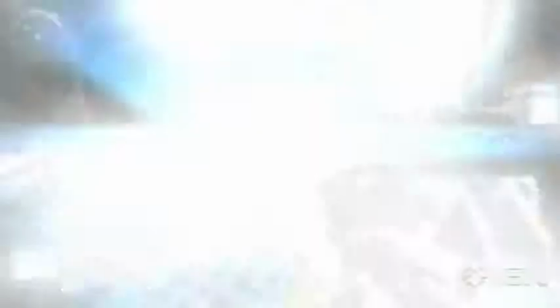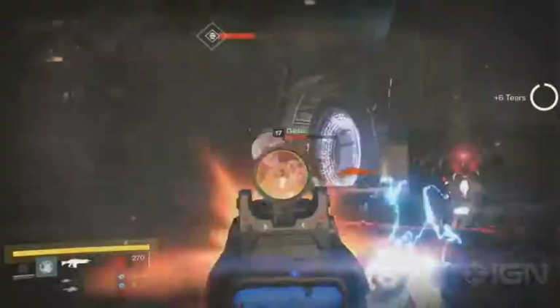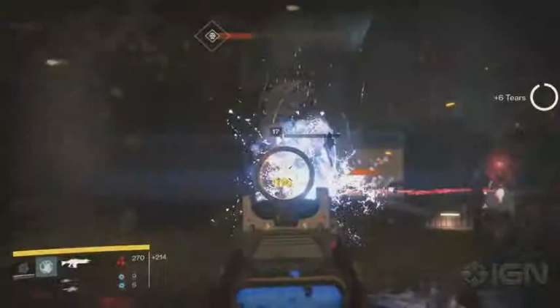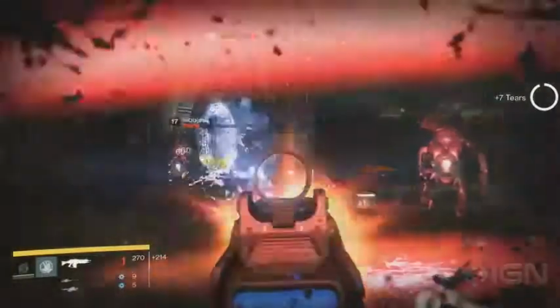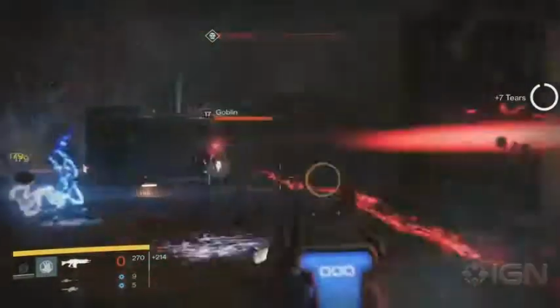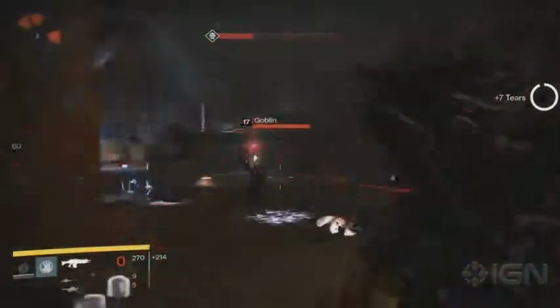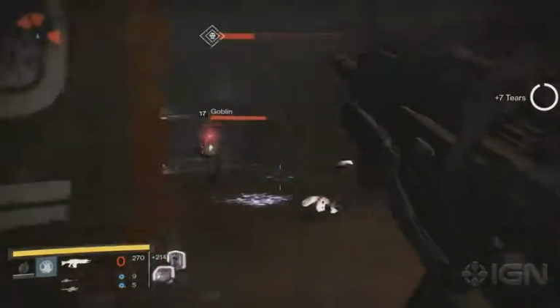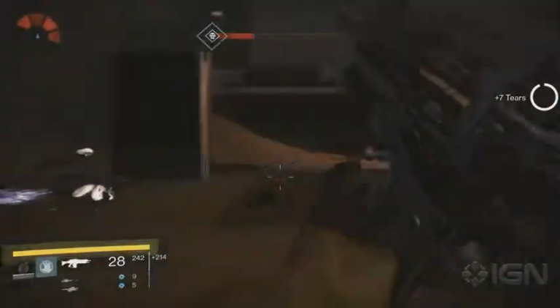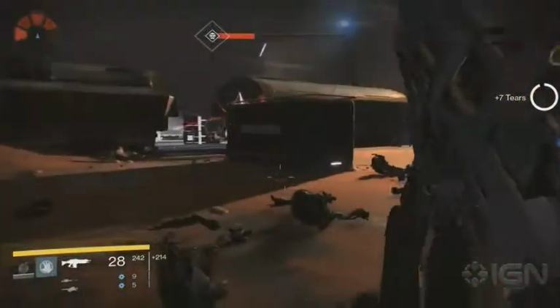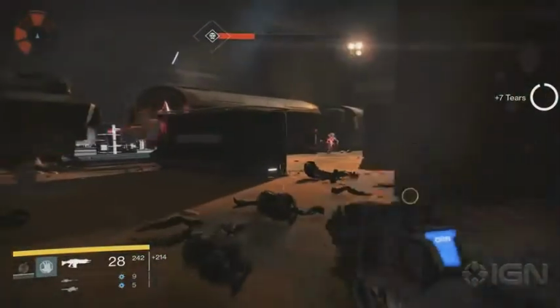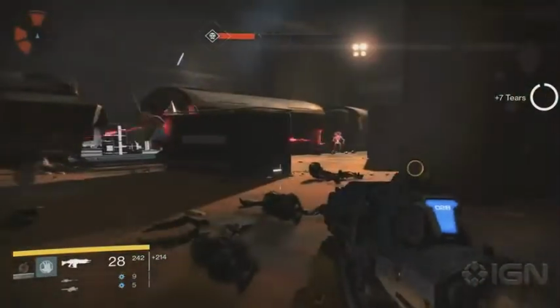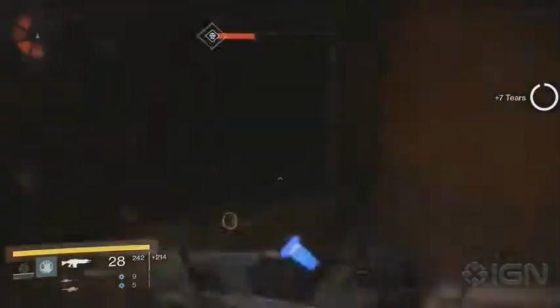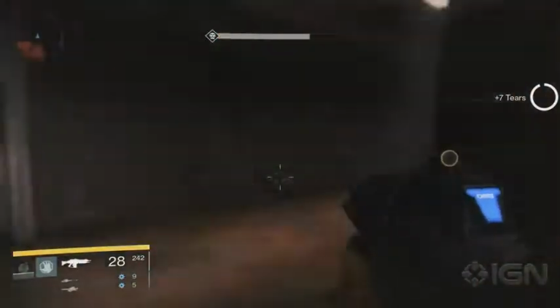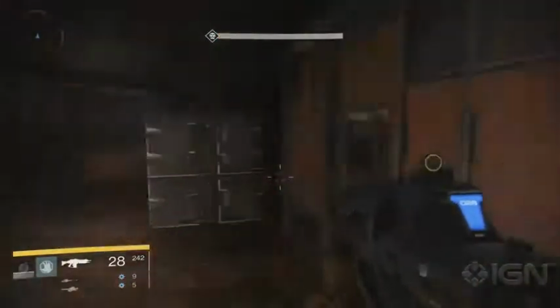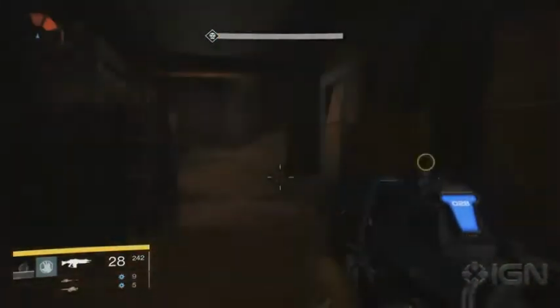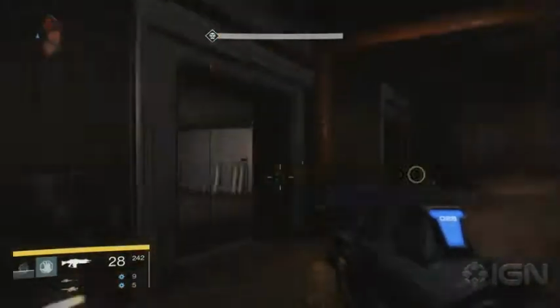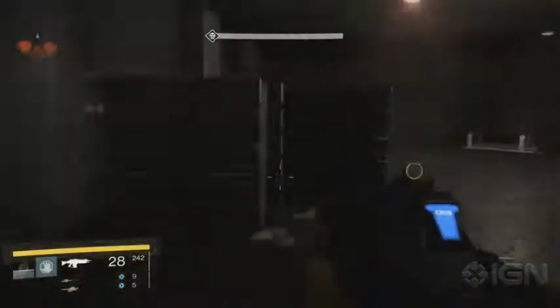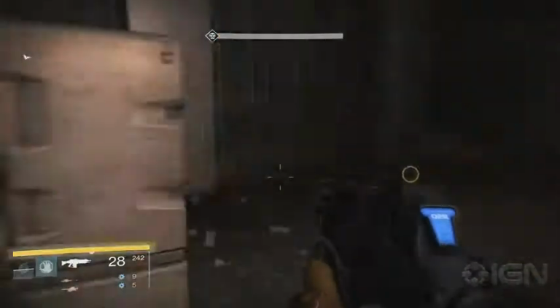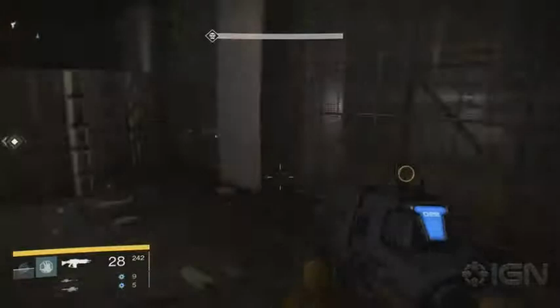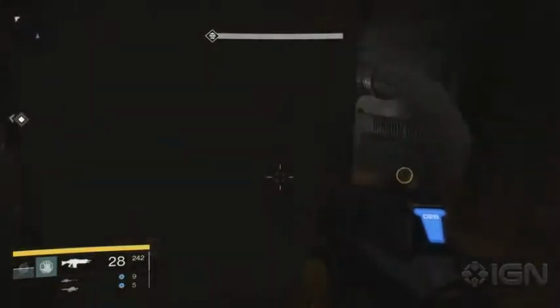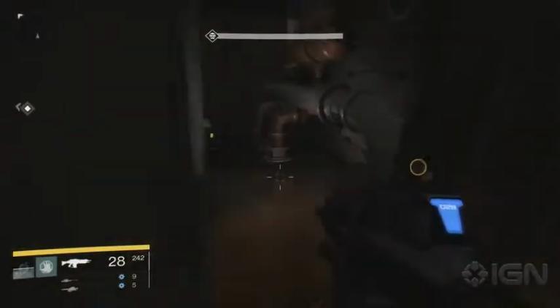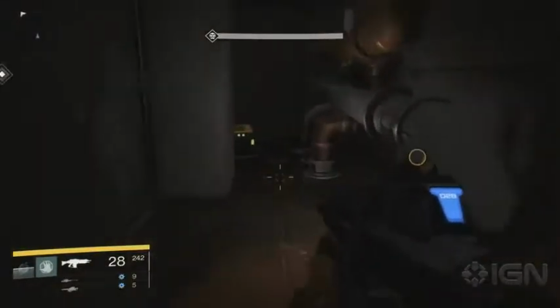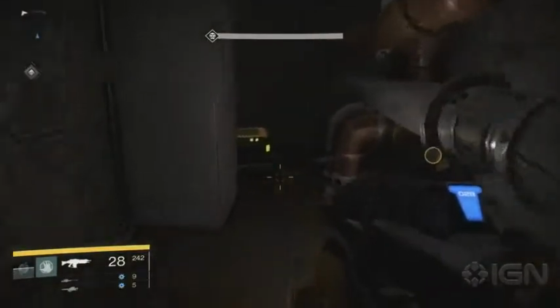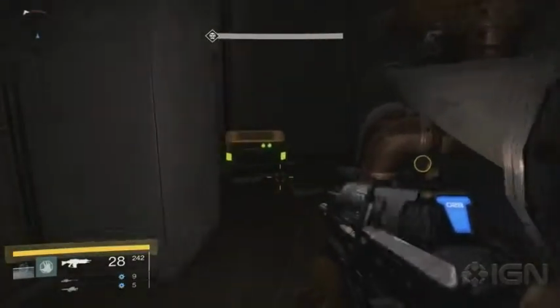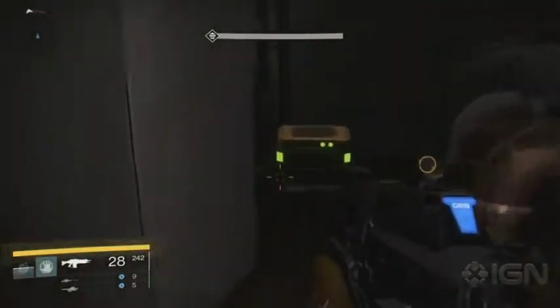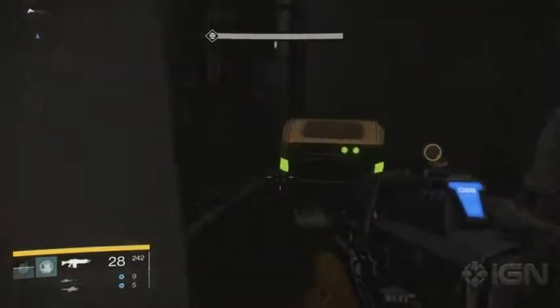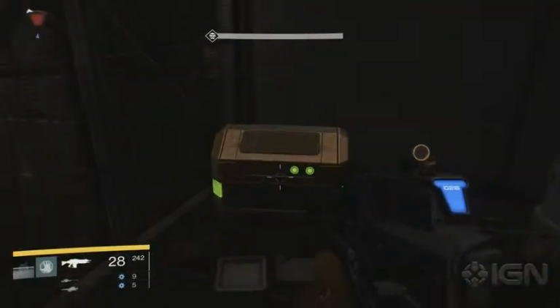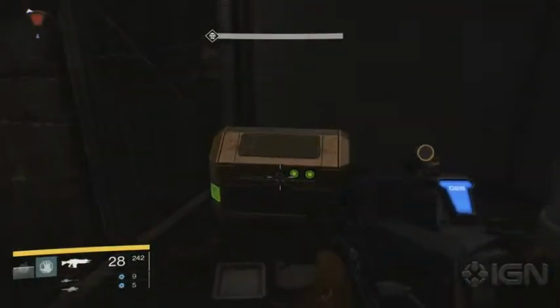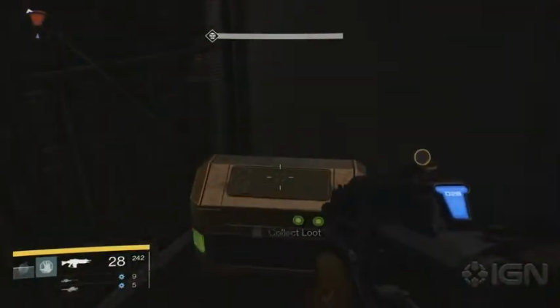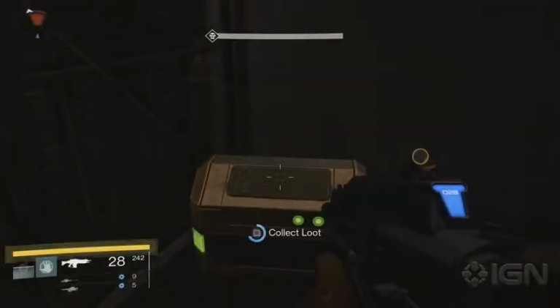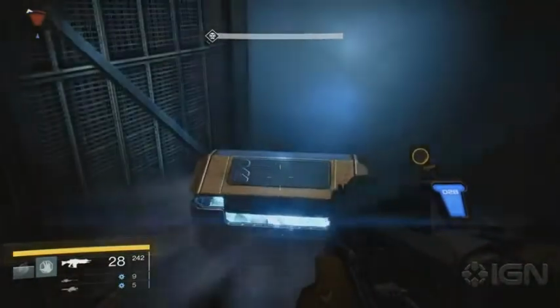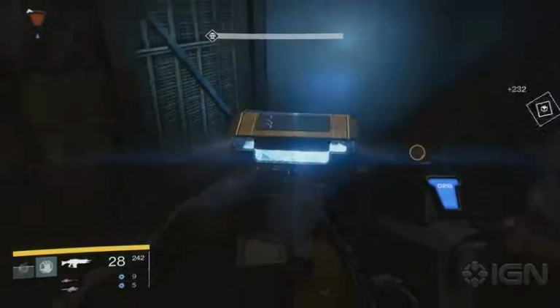The last chest can be found during the mission called Rising Tide. In the back corner of the Tharsis Junction, you'll see a portal the Hive are entering from. In the office behind it, you'll find a chest in the corner.